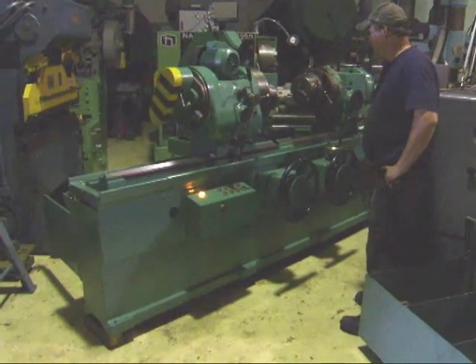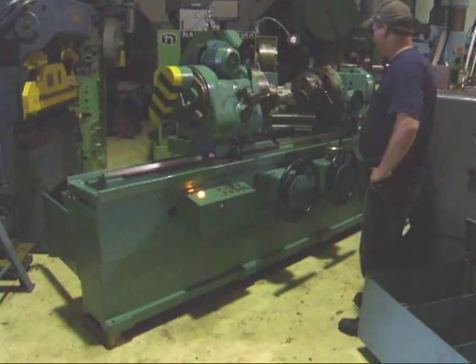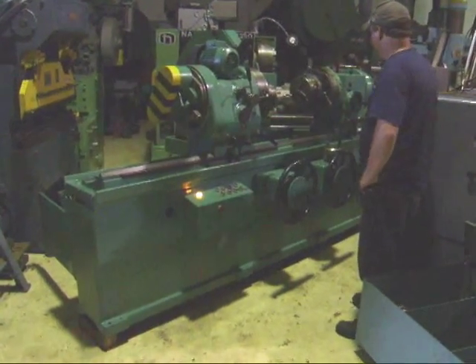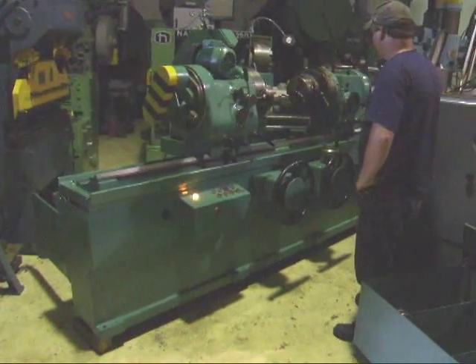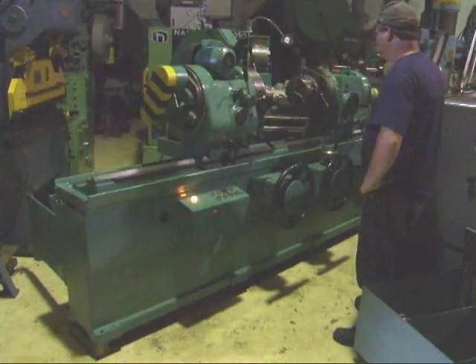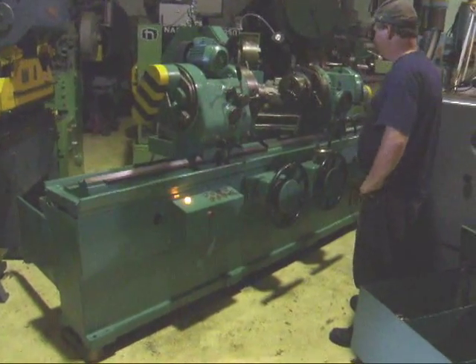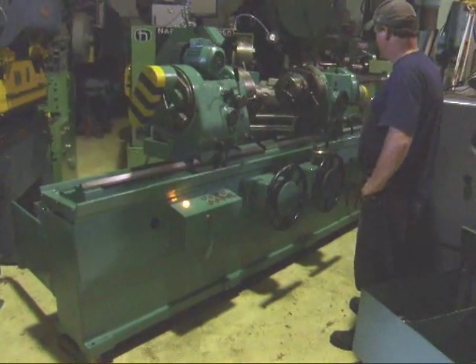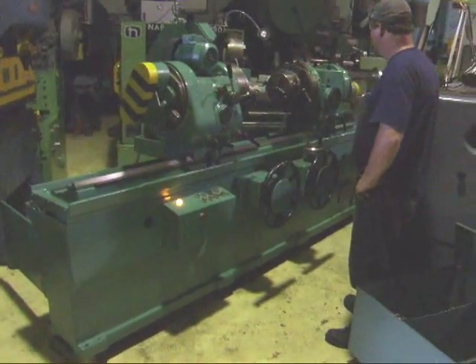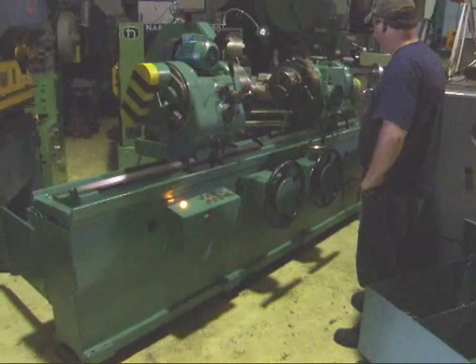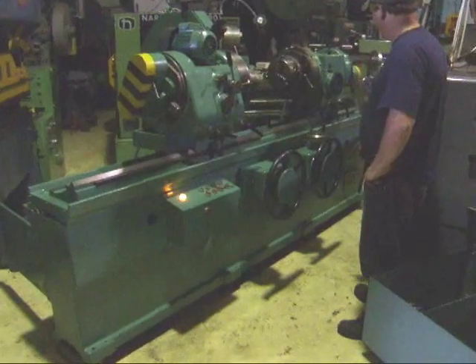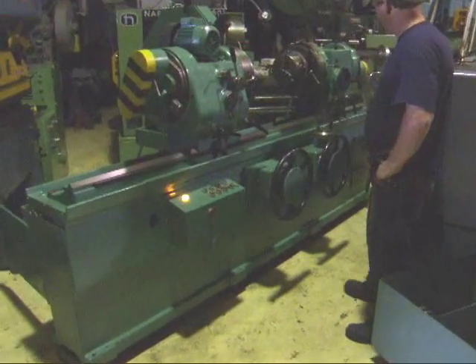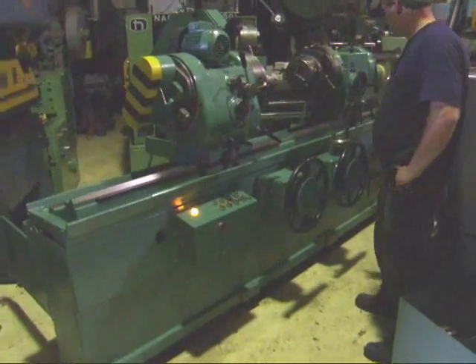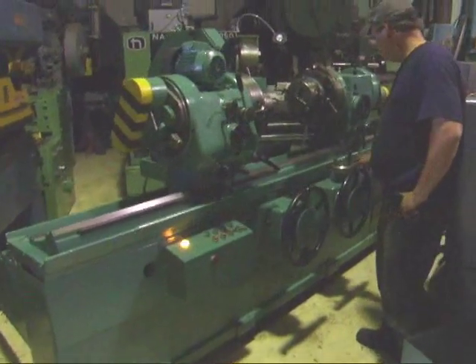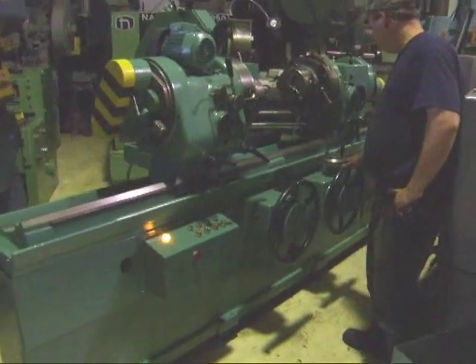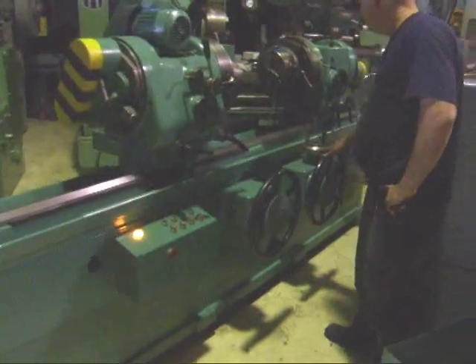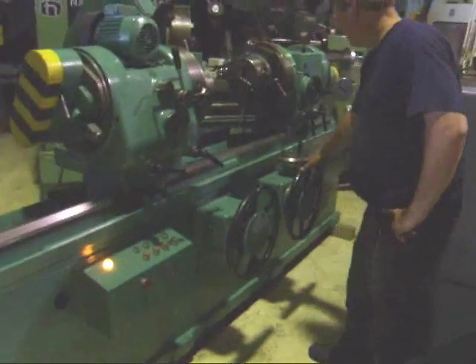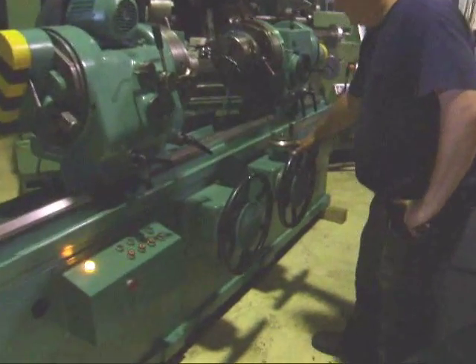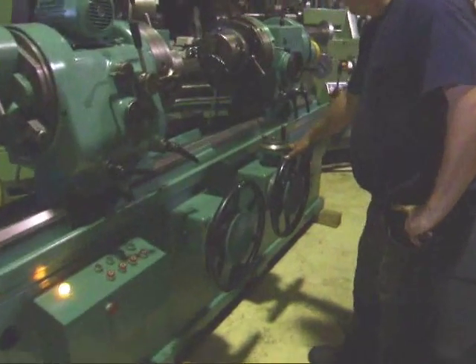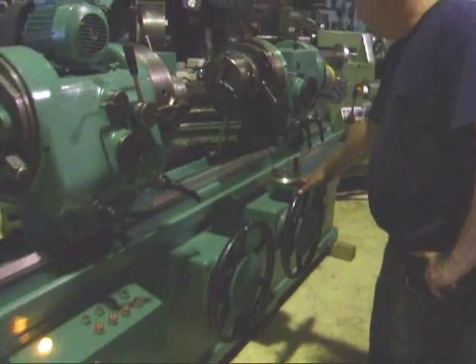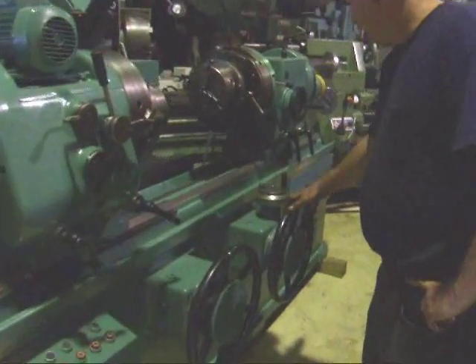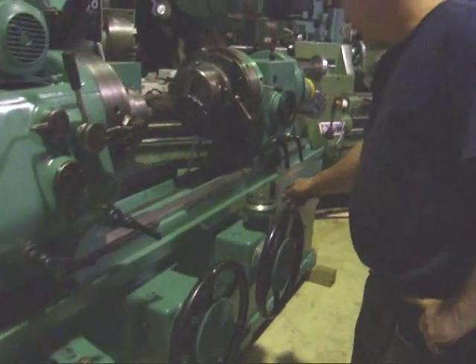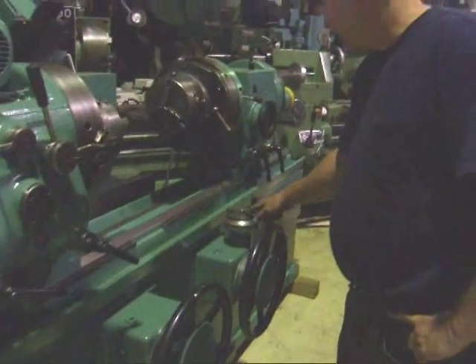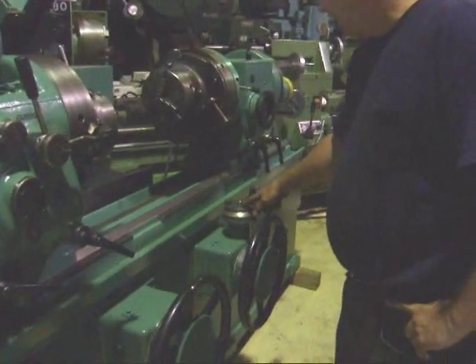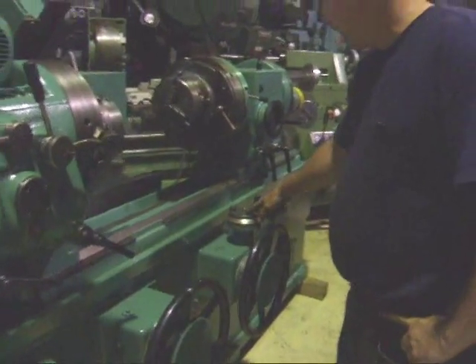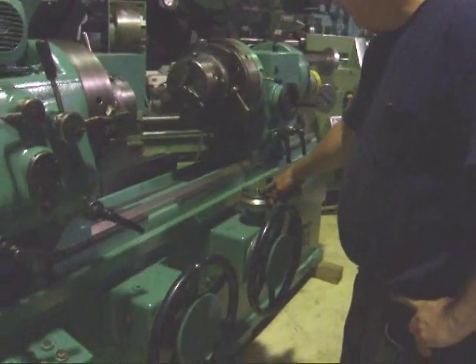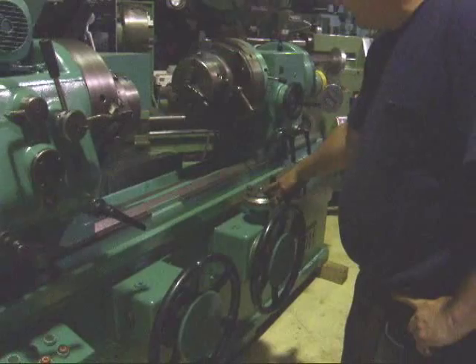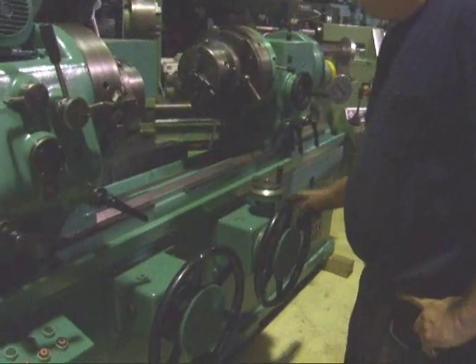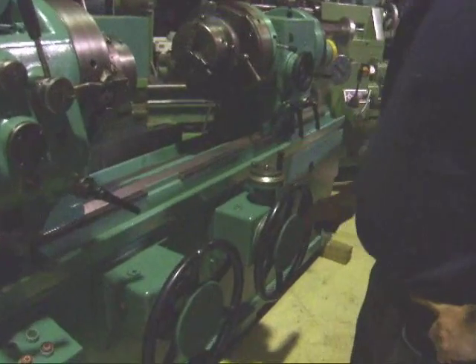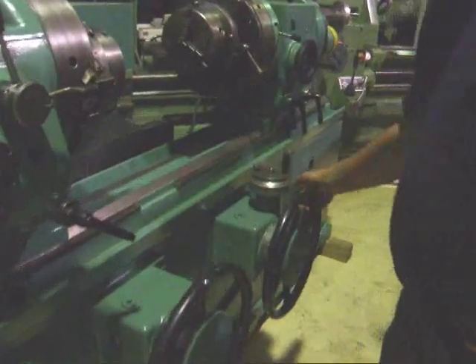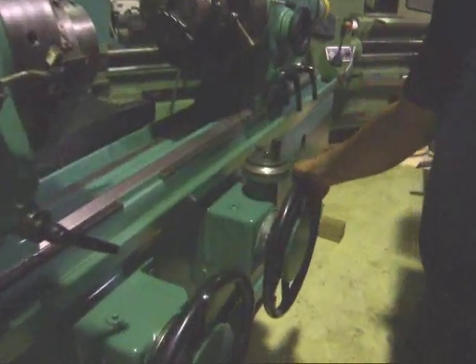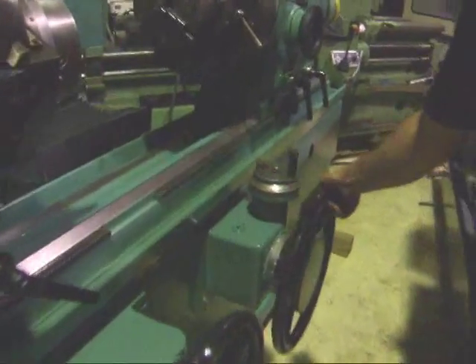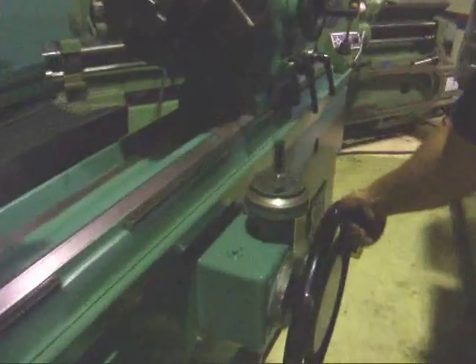It's a nice machine. This is for the head movement. It's got a fine feed and coarse feed handle.